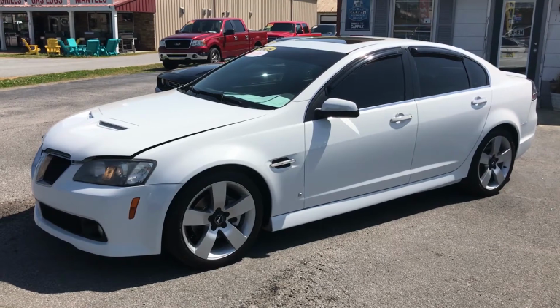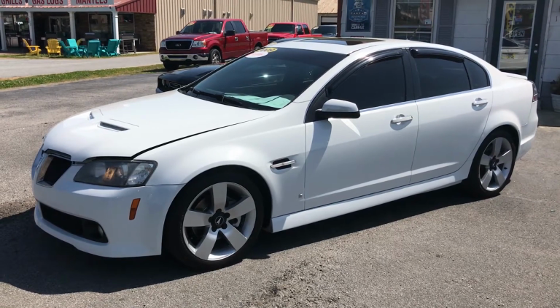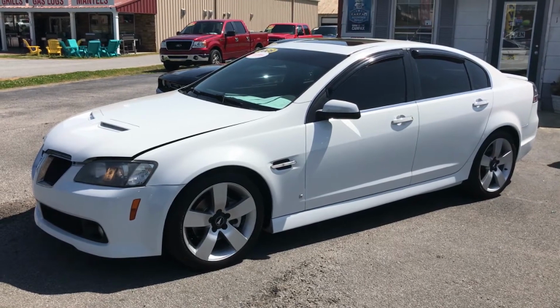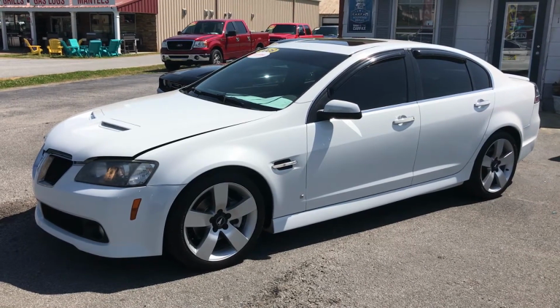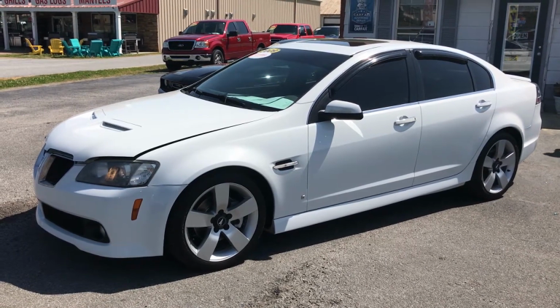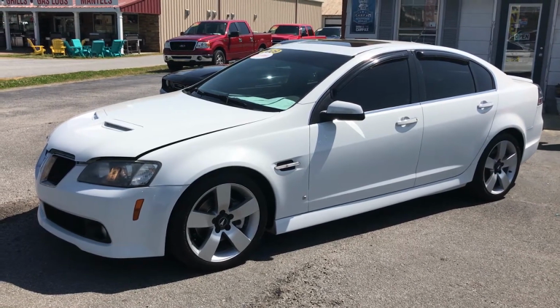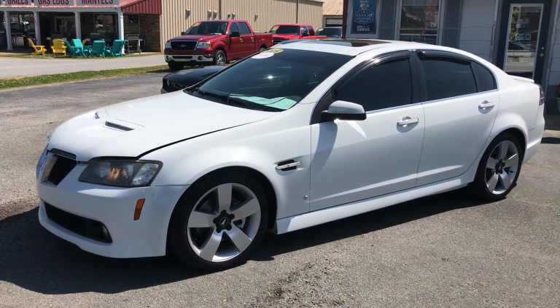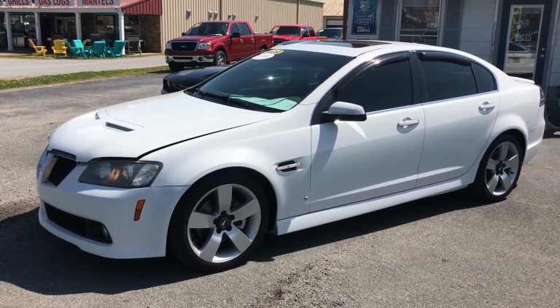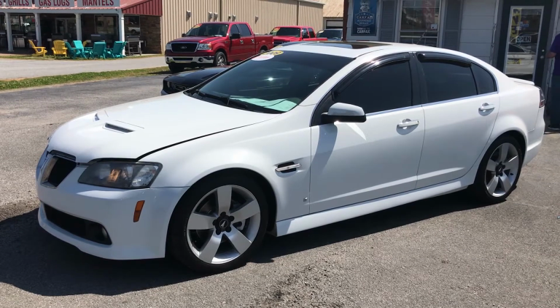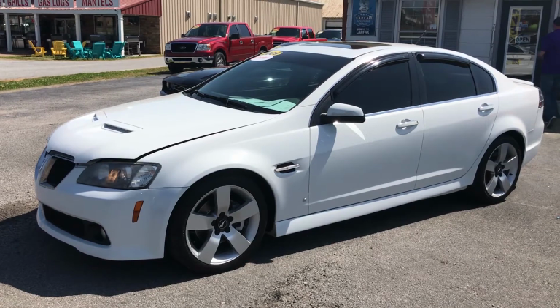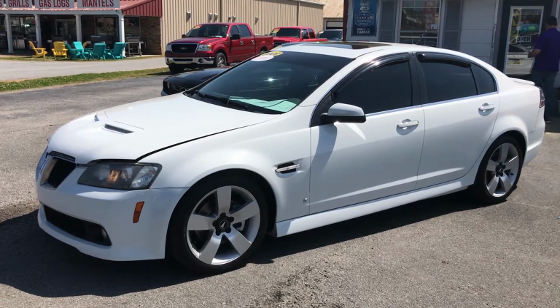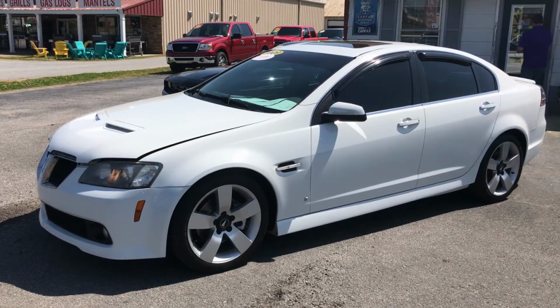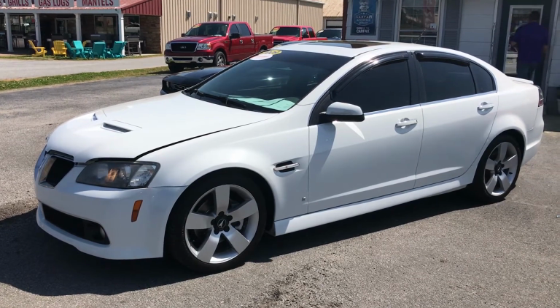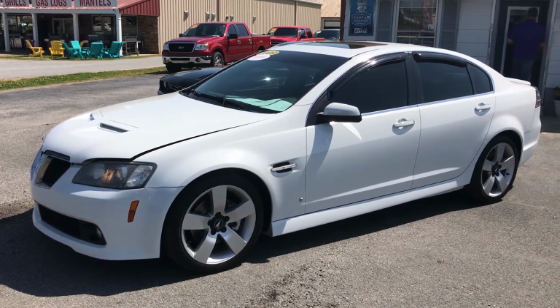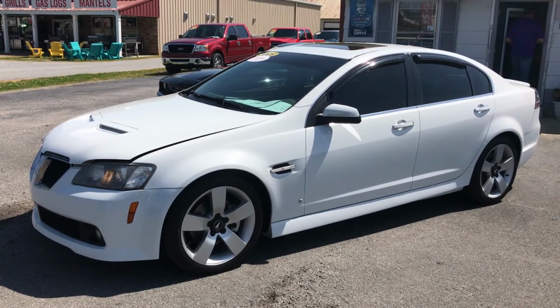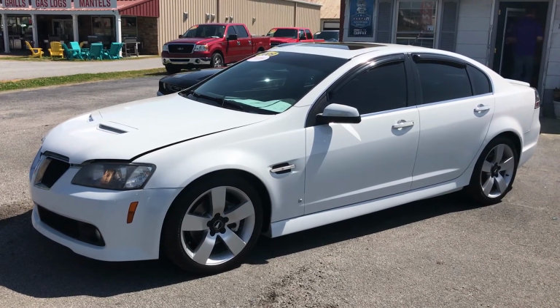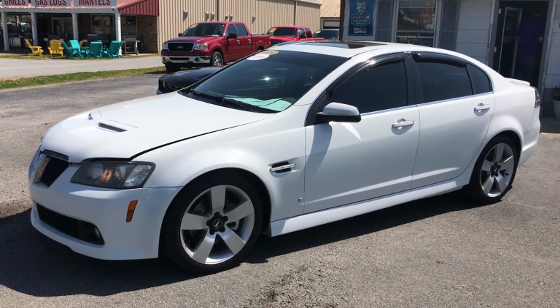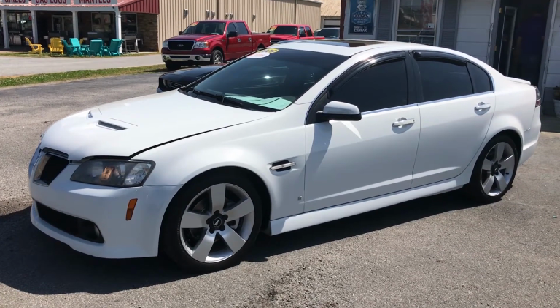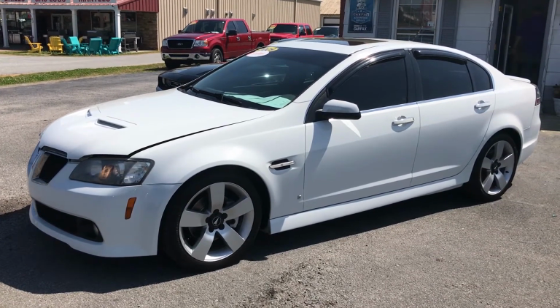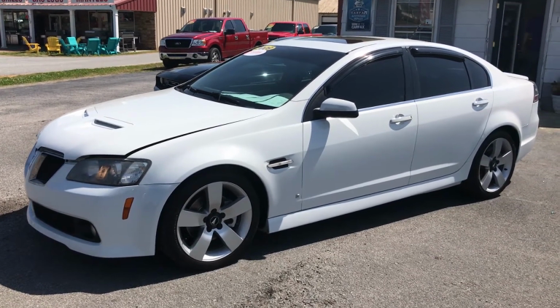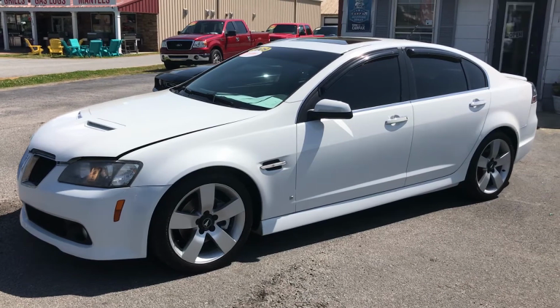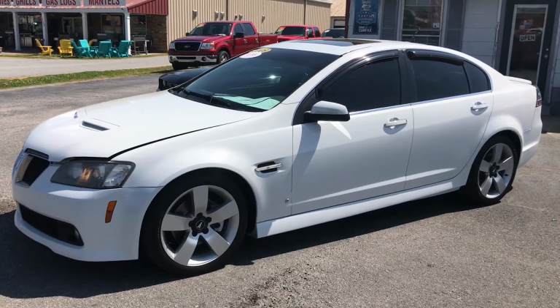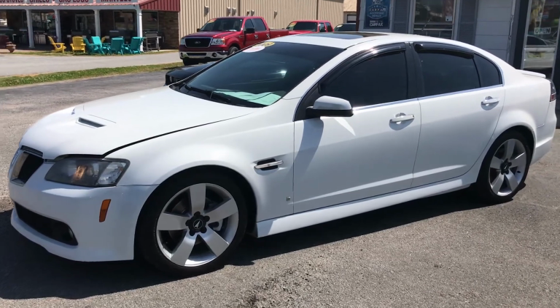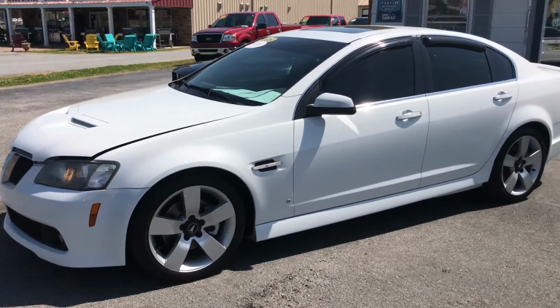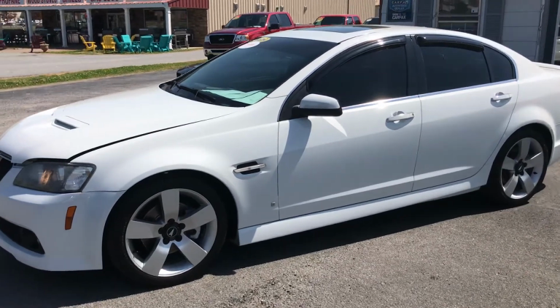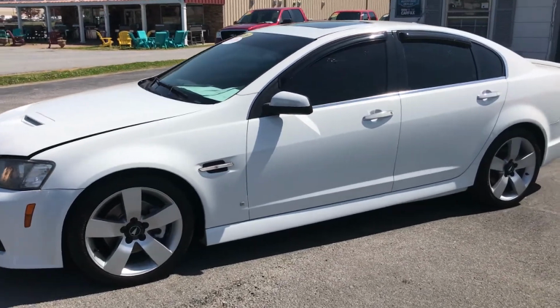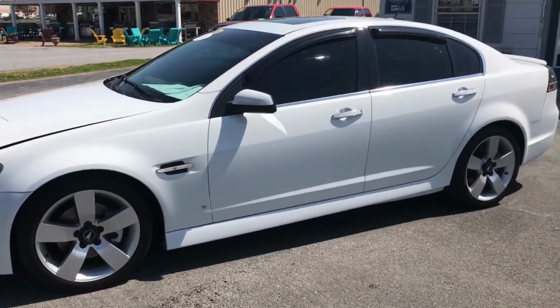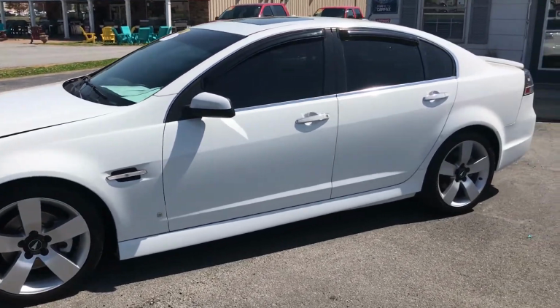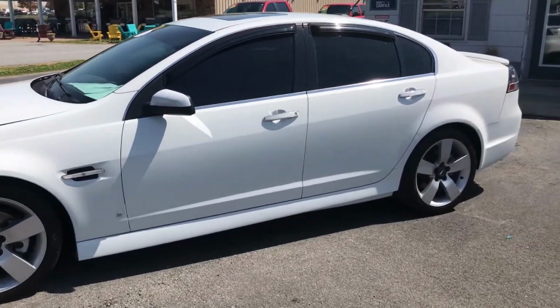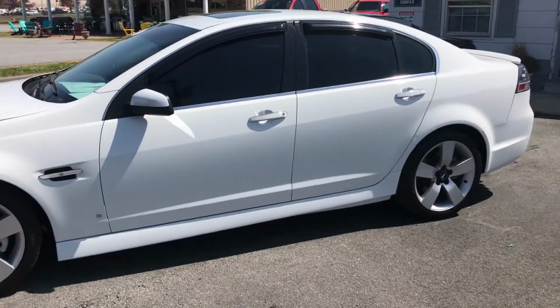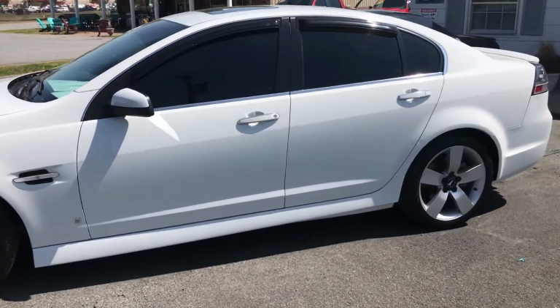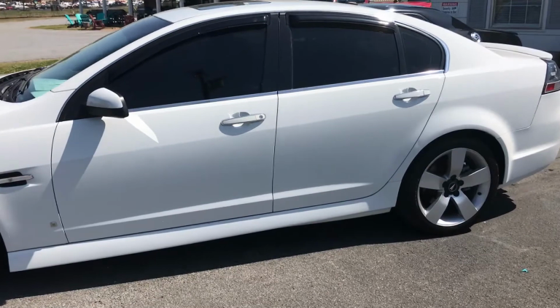Hey folks, this is Christopher Morton again coming at you. I have a specialty piece here. This is a 2009 Pontiac G8. This car is sought after — this is an enthusiast's dream. Beautiful.